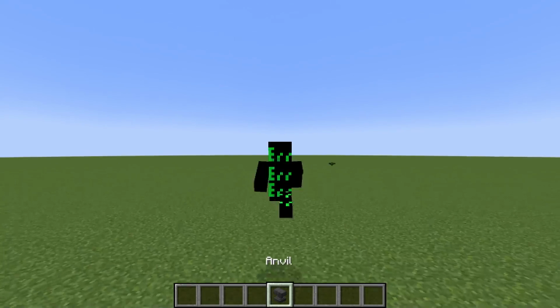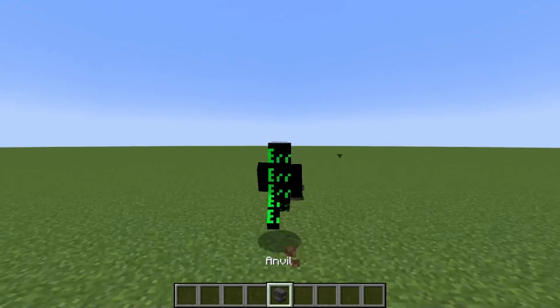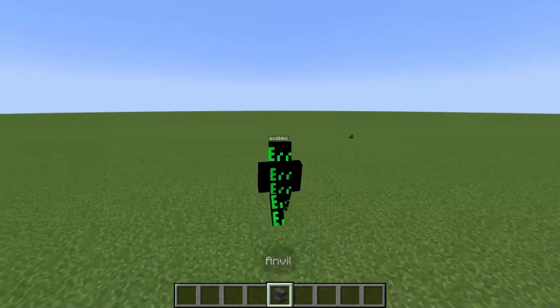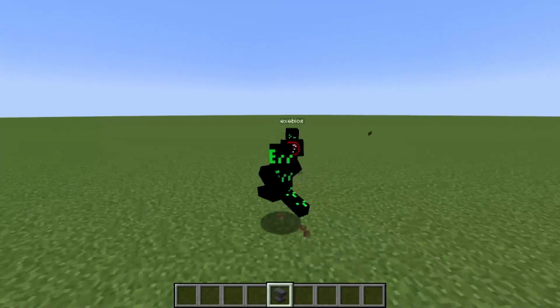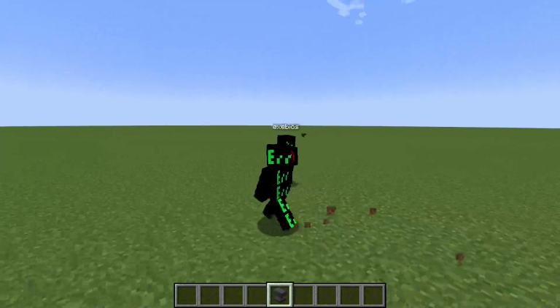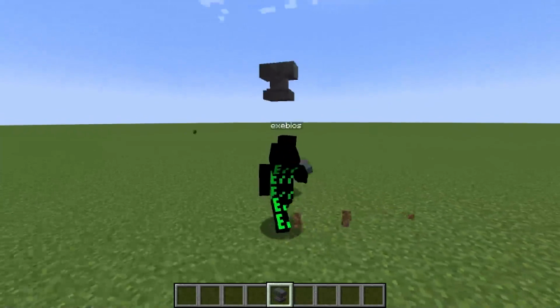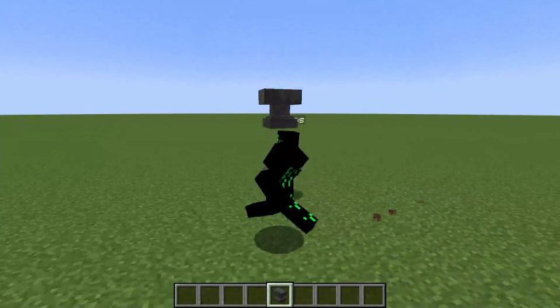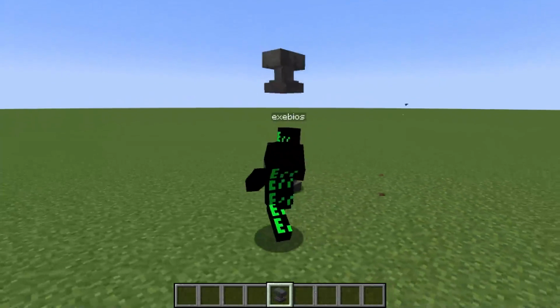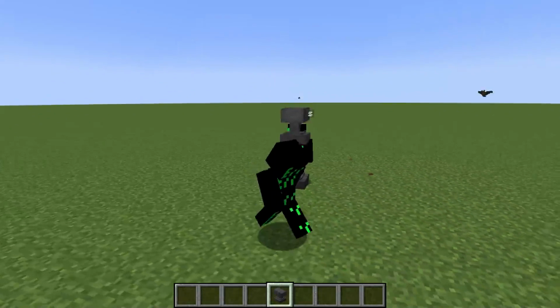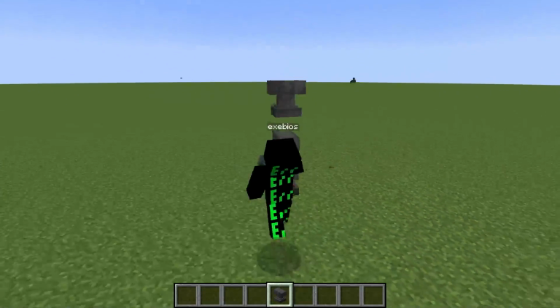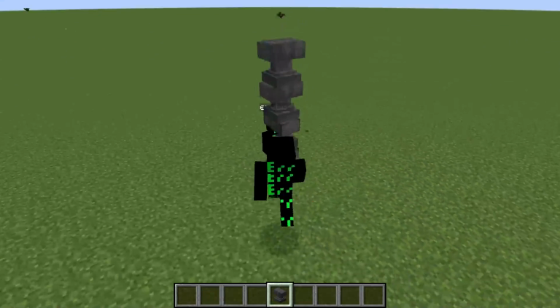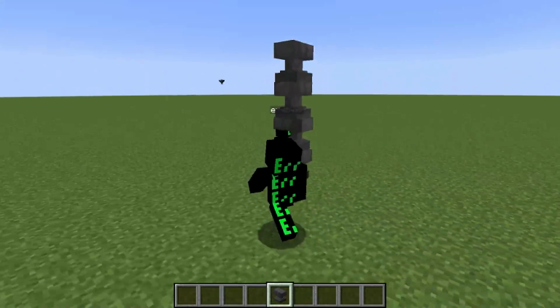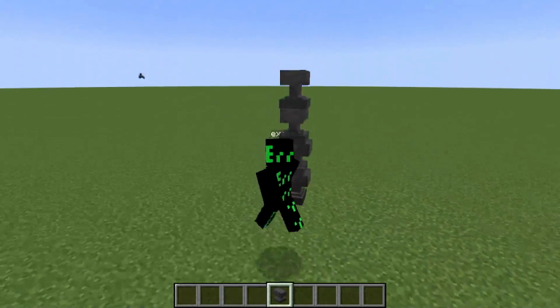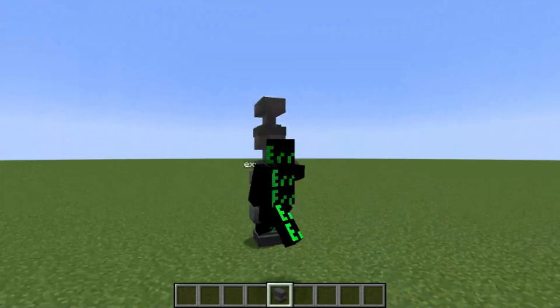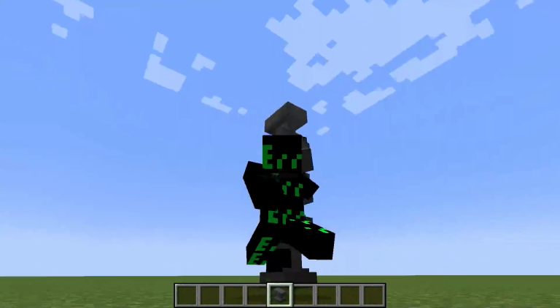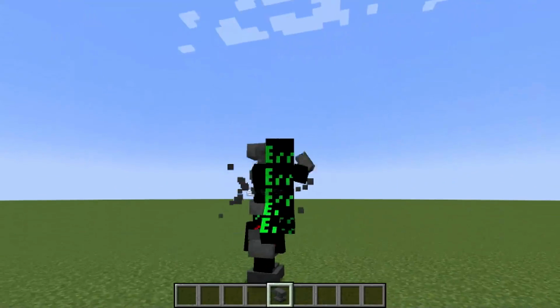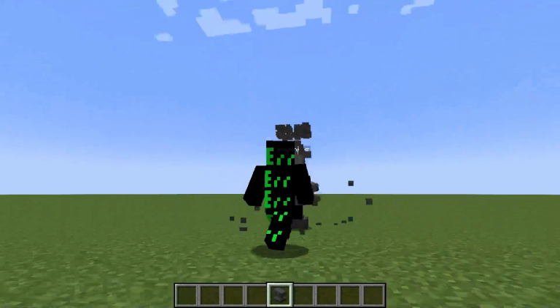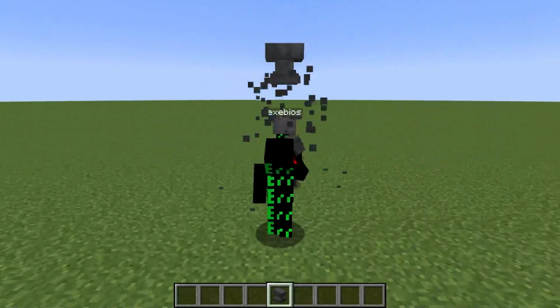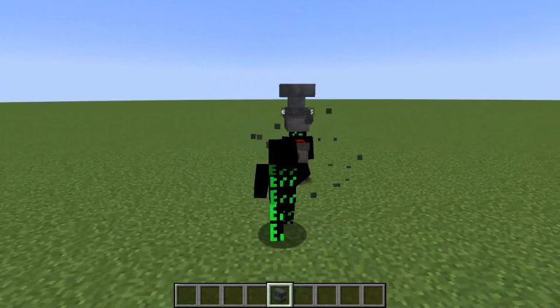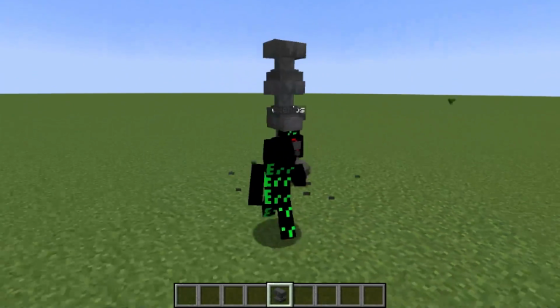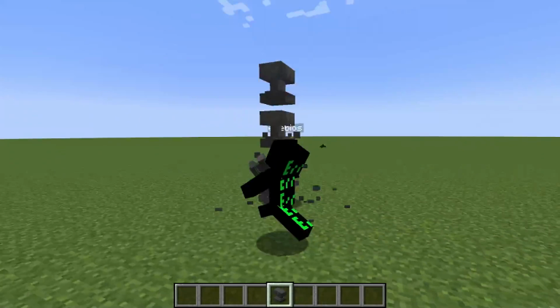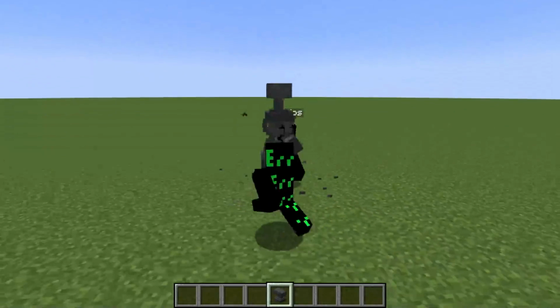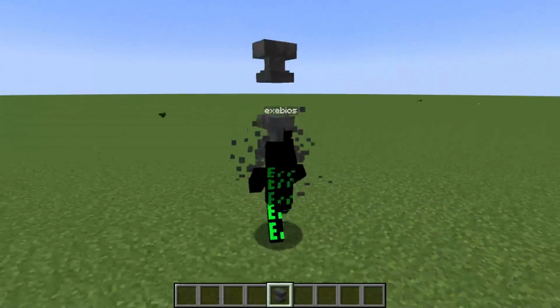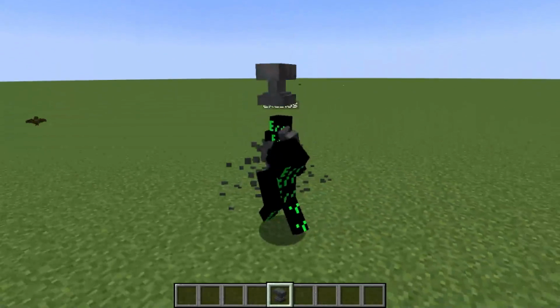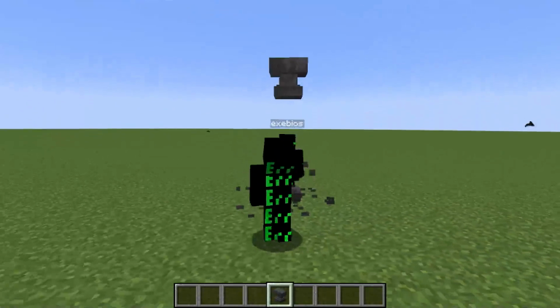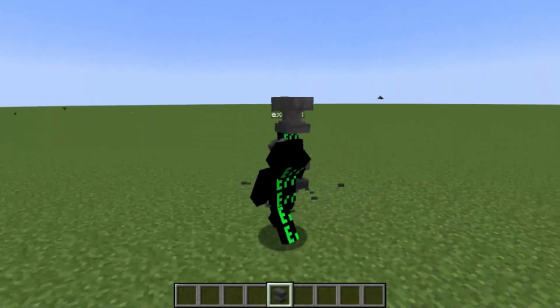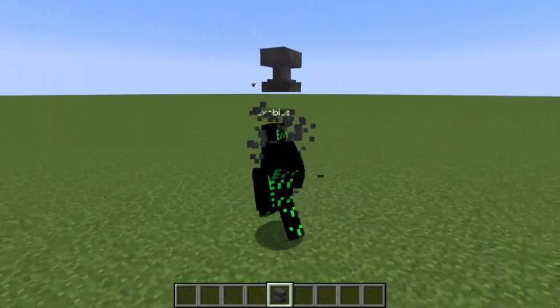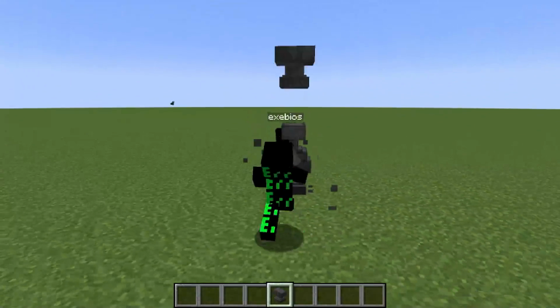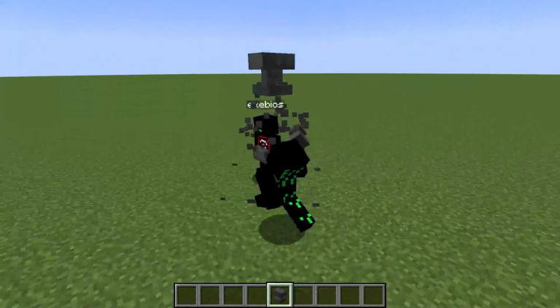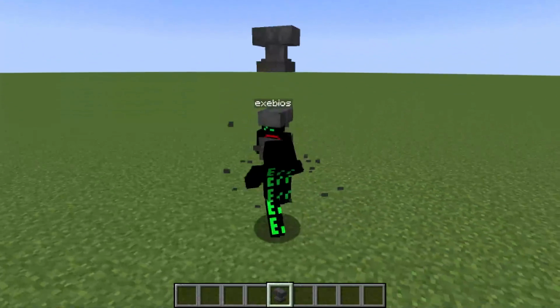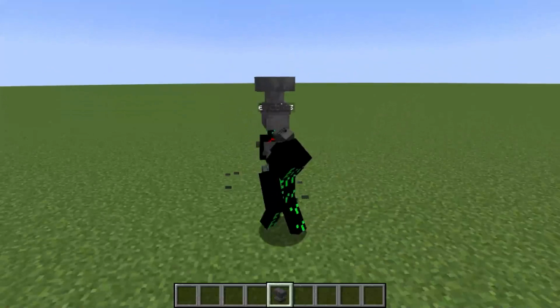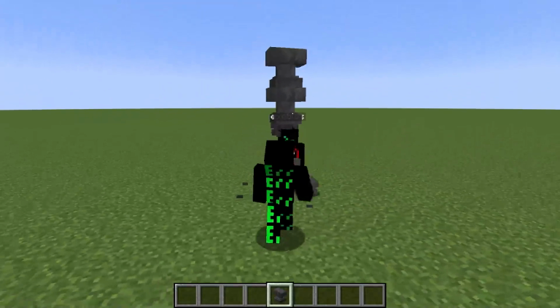Auto-Anvil places anvils on an enemy's head to damage their helmet or eliminate them. To use this hack, make sure you have anvils in your inventory.